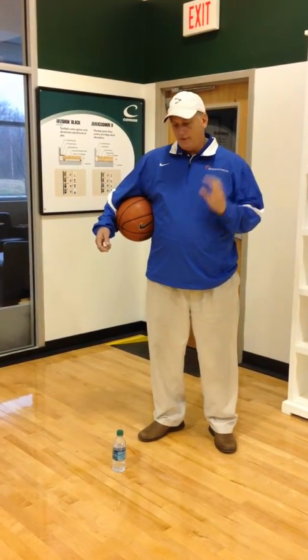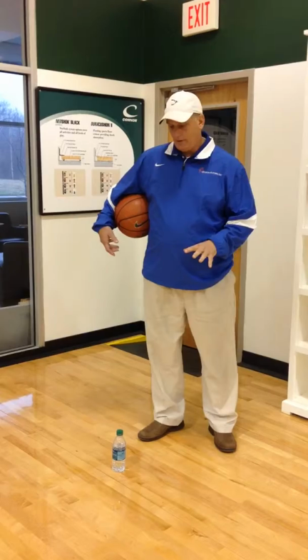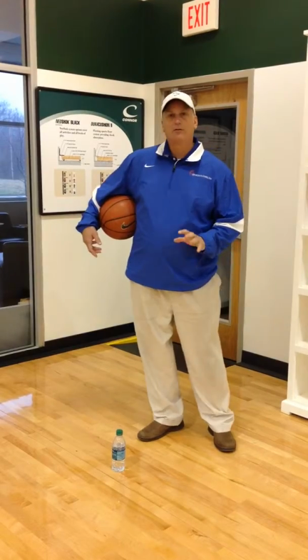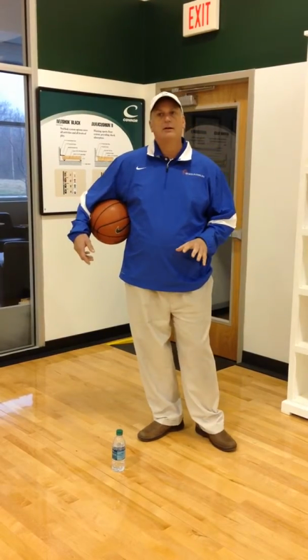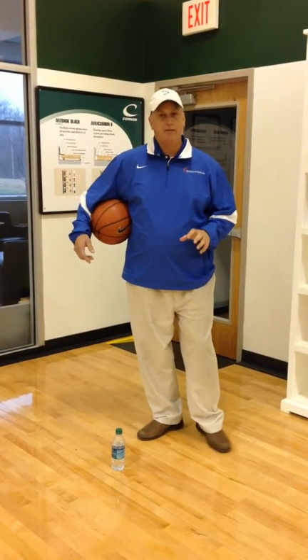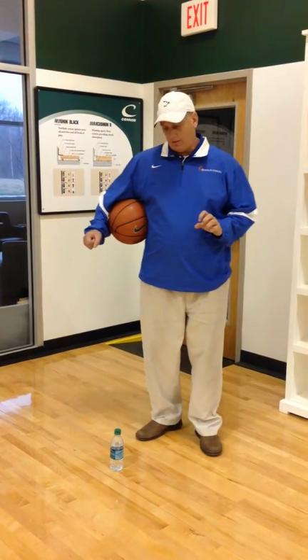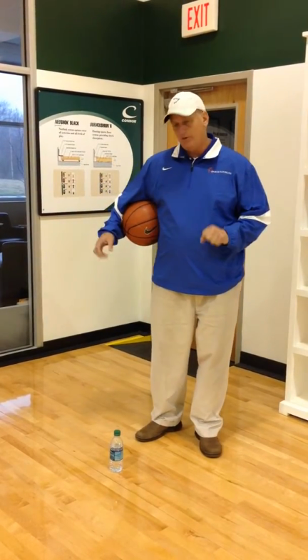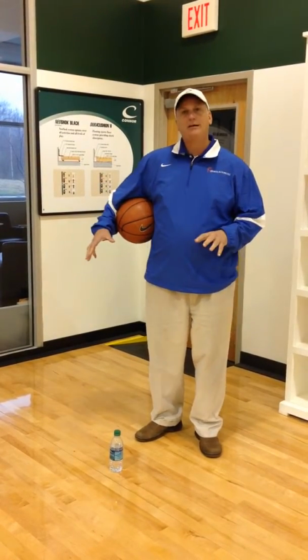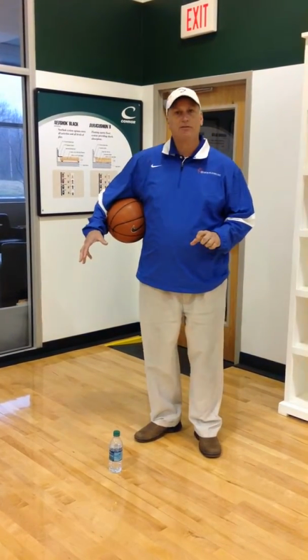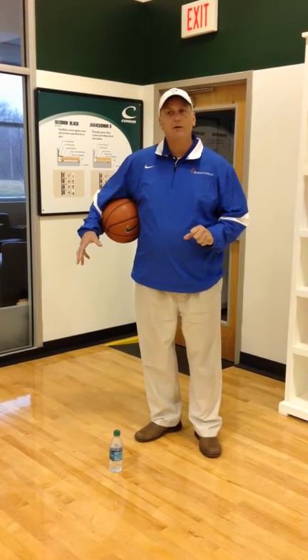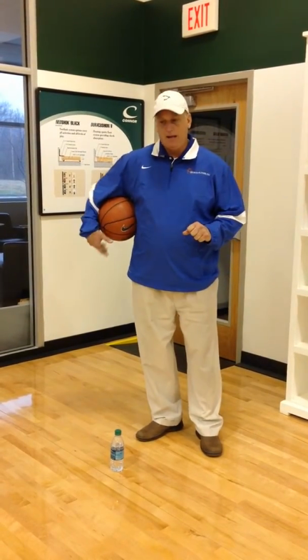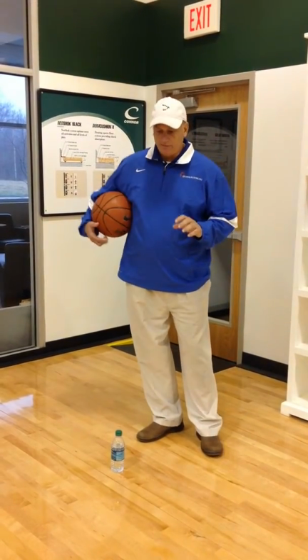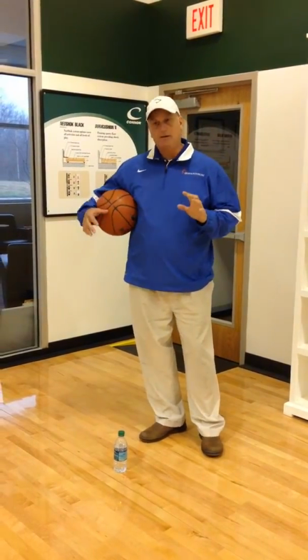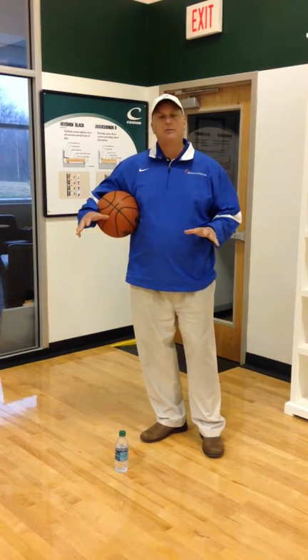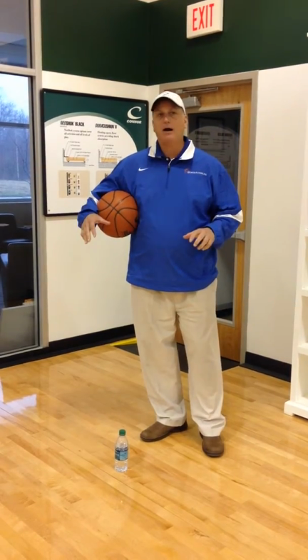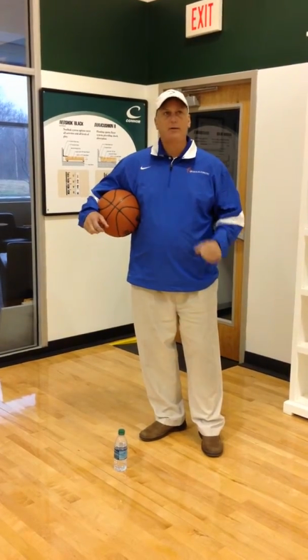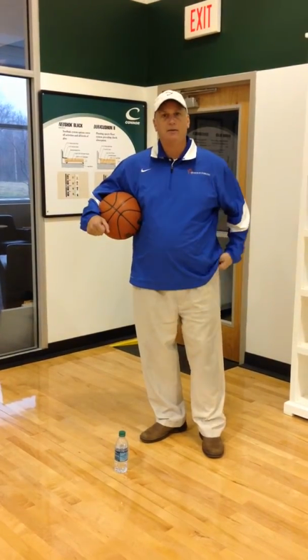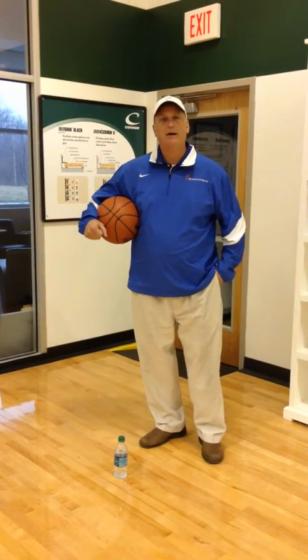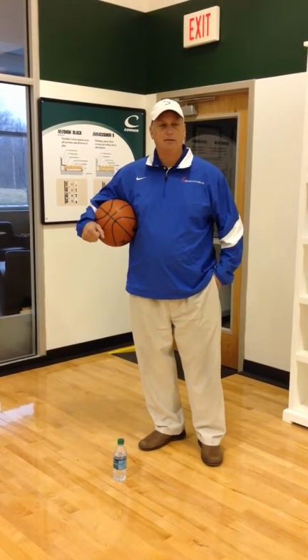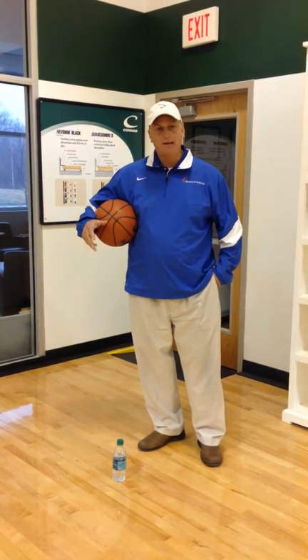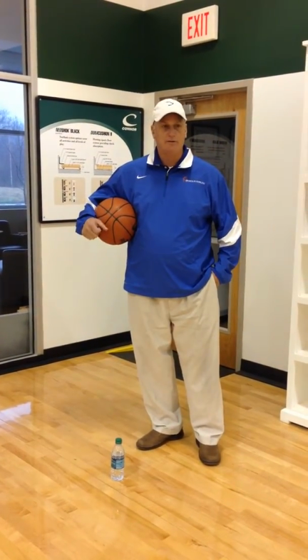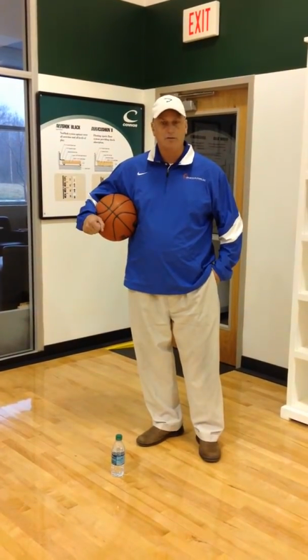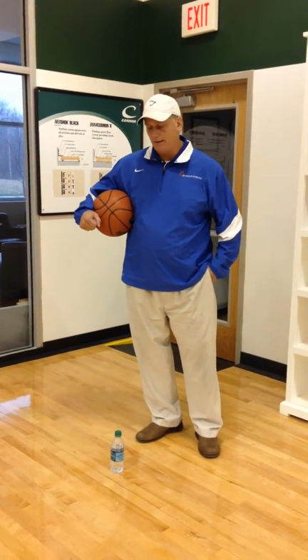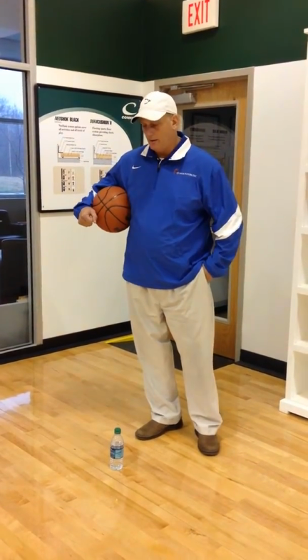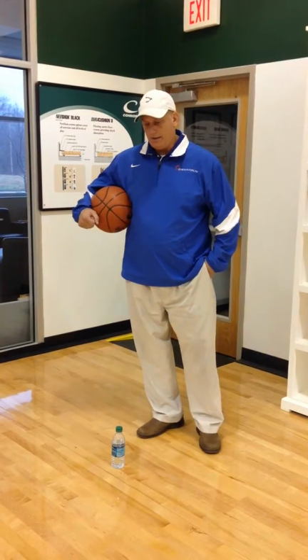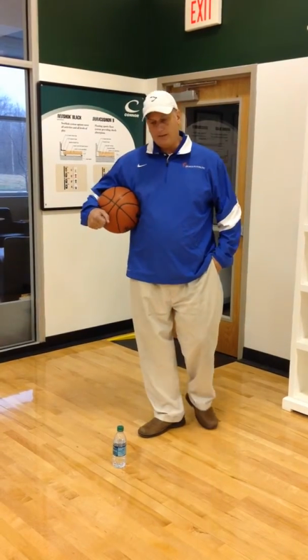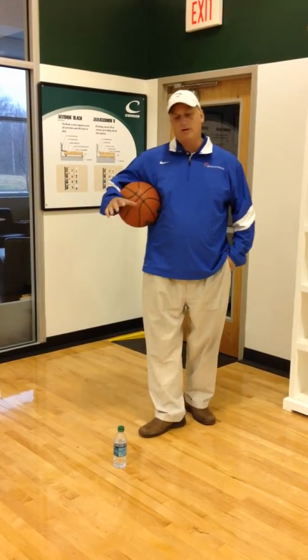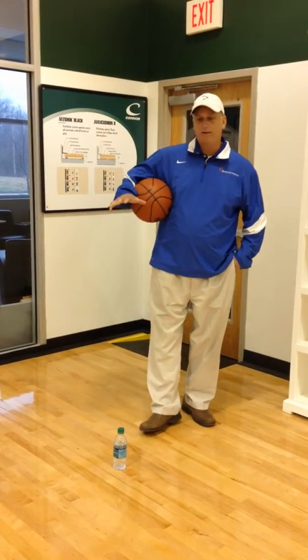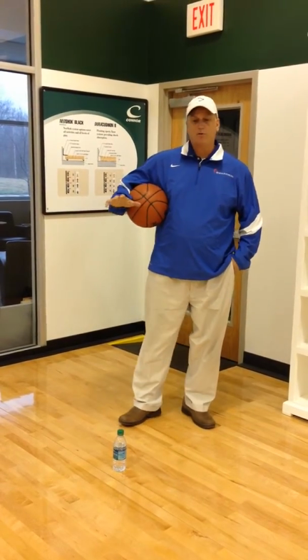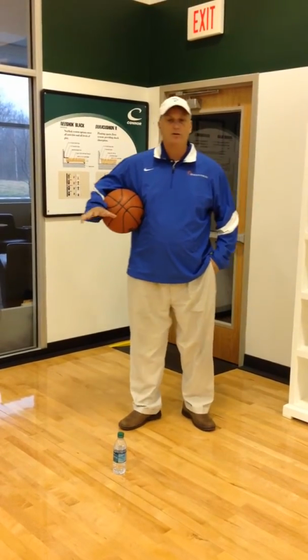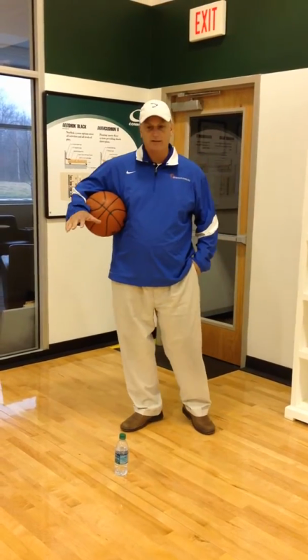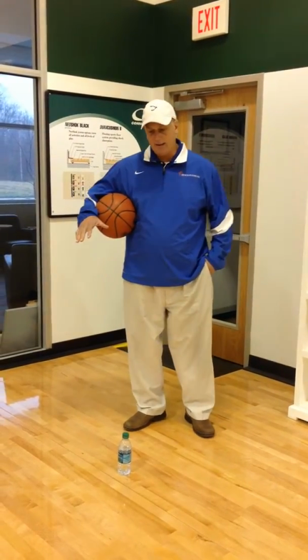This one that I'm on currently is a floating type of system, and this is something that used to be very popular back in the day, back in the 80s and early 90s, because they thought the weight of the floor was good to just keep it down.